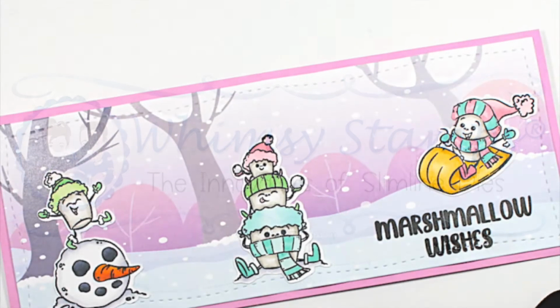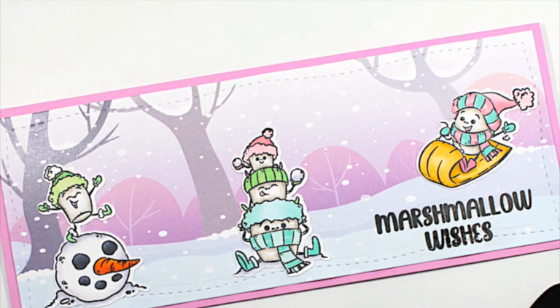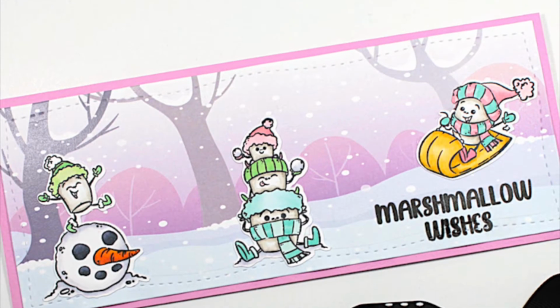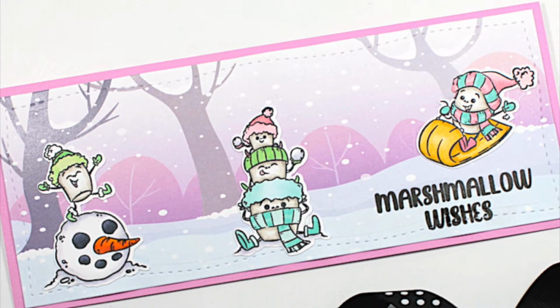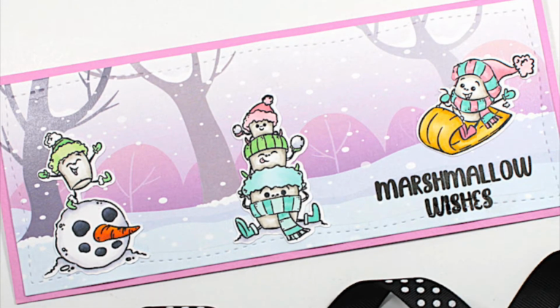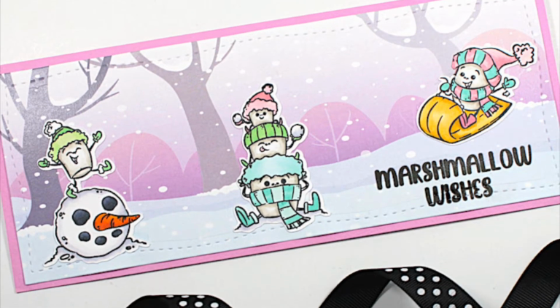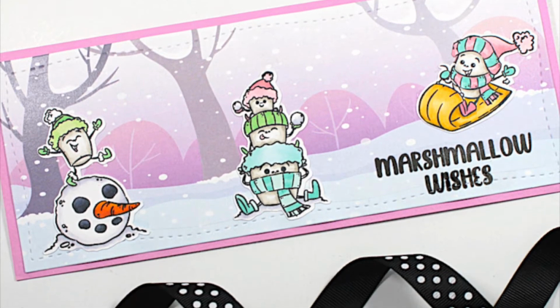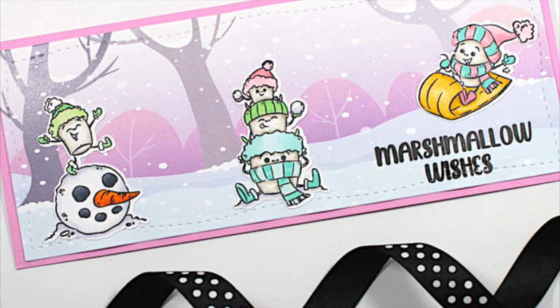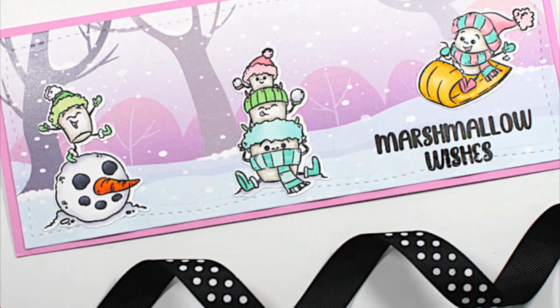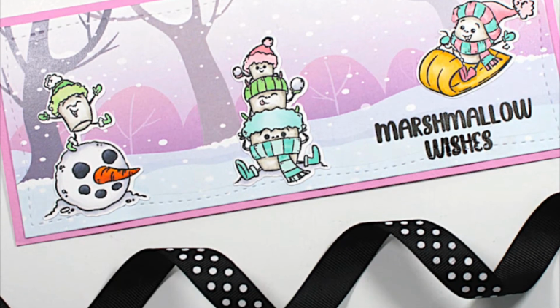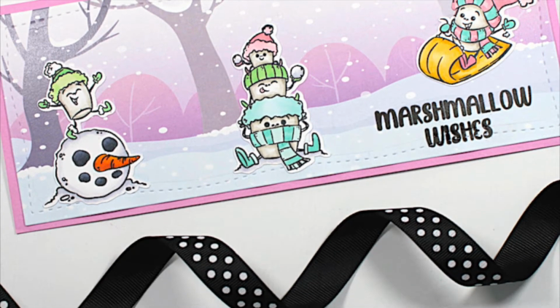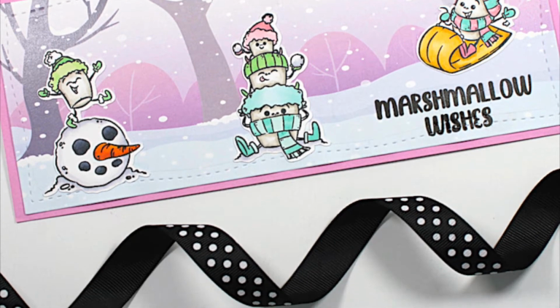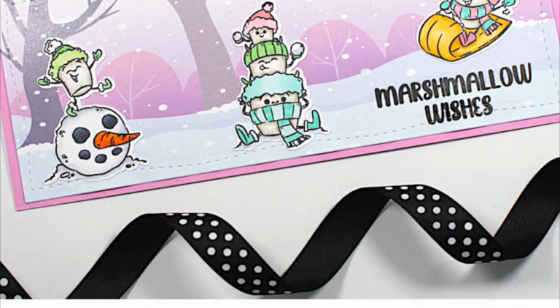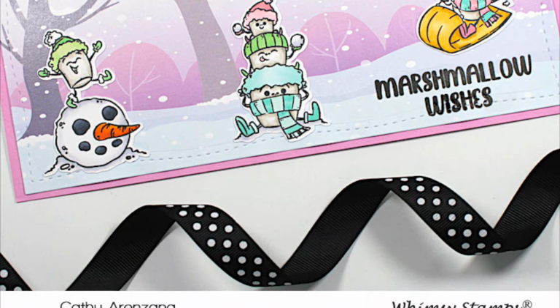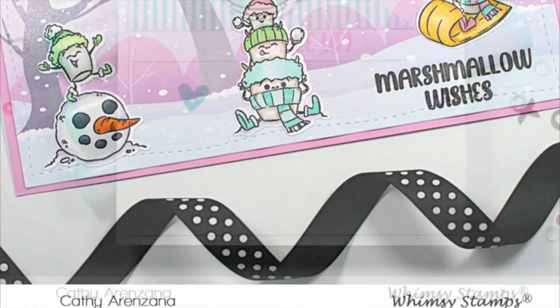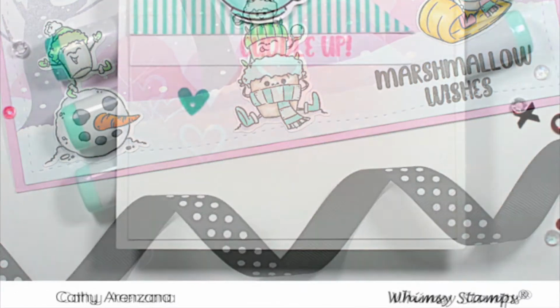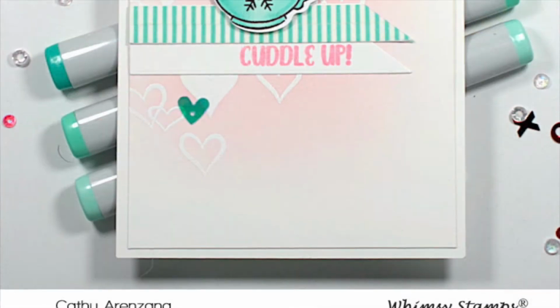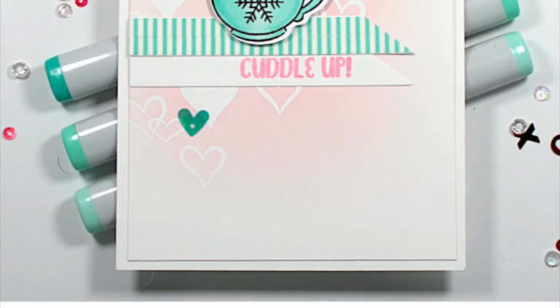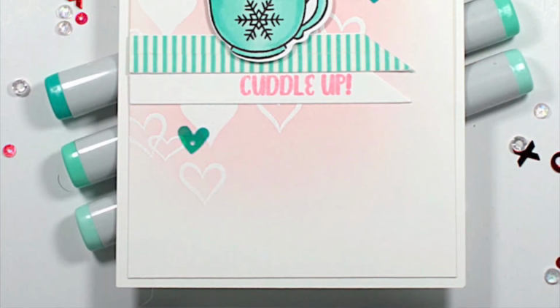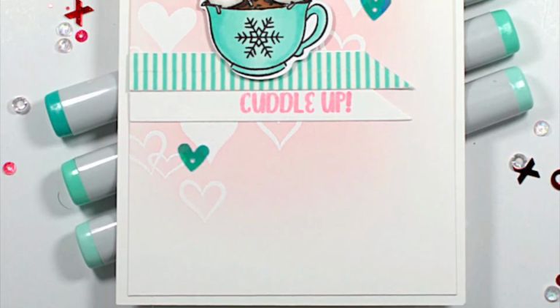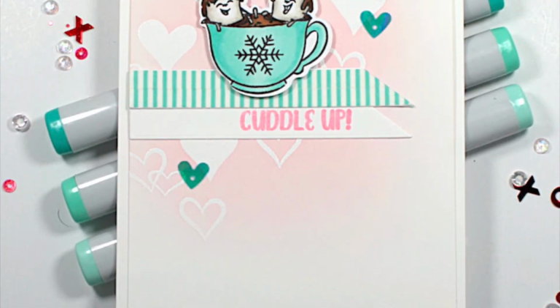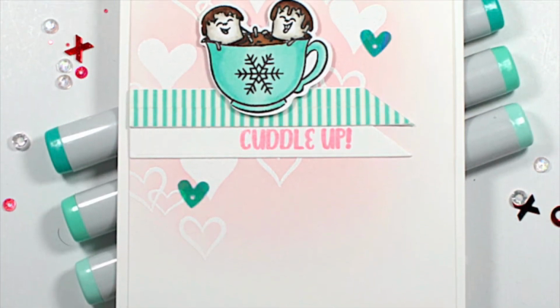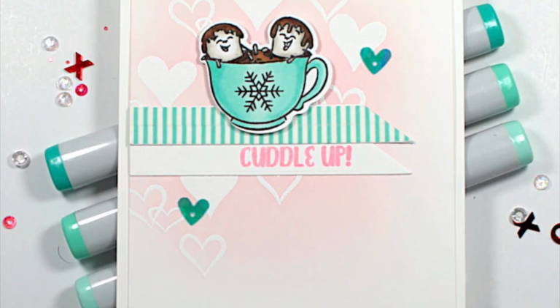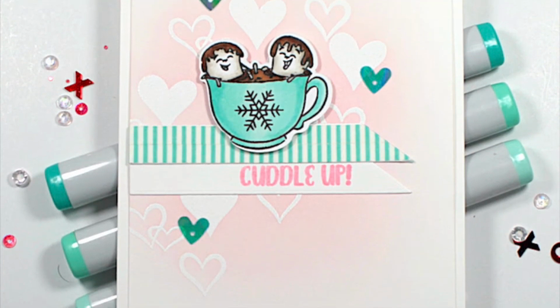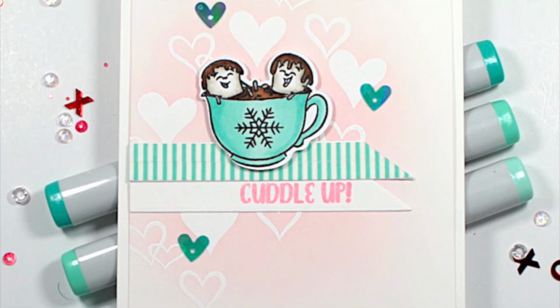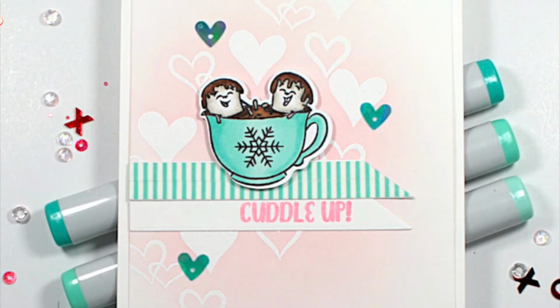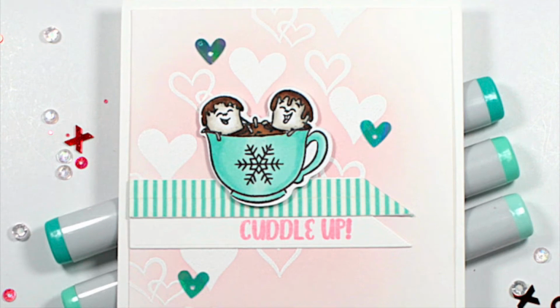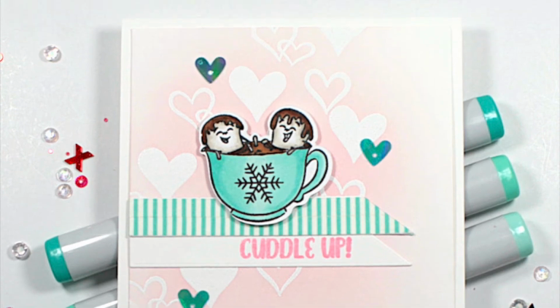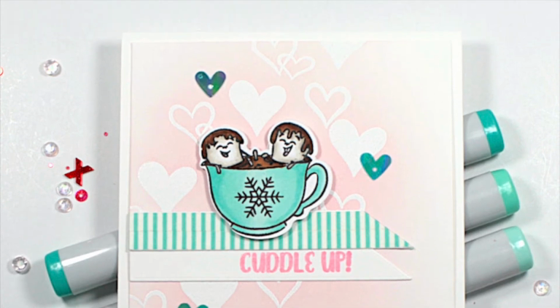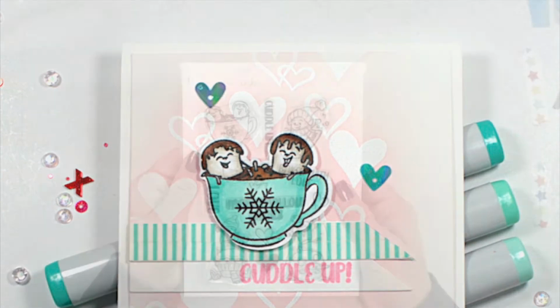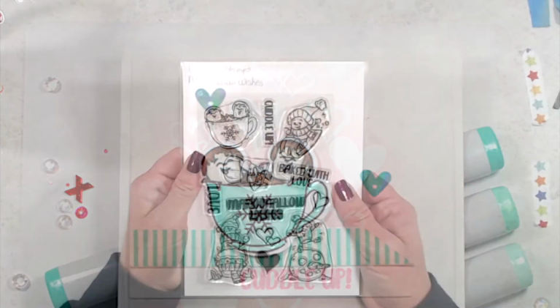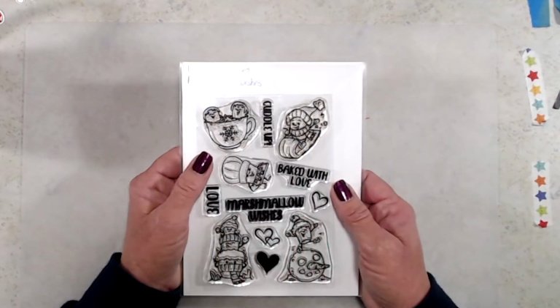Hi everyone, thank you so much for joining me. This is Kathy and I am back with another reveal video. Today I'll be sharing the Marshmallow Wishes stamp set — it is a 4x6 clear stamp set.